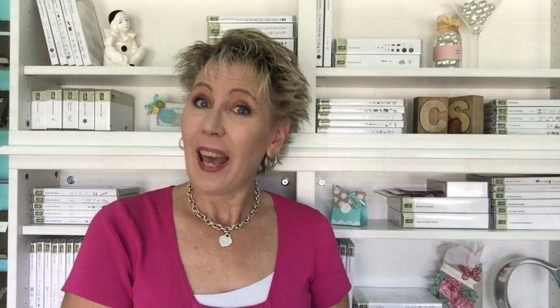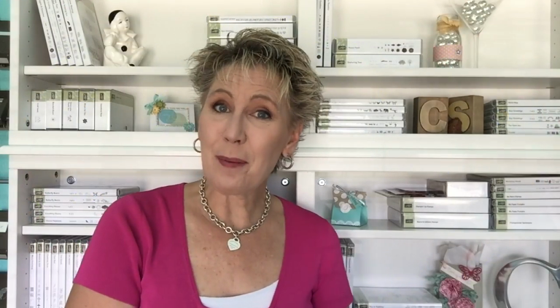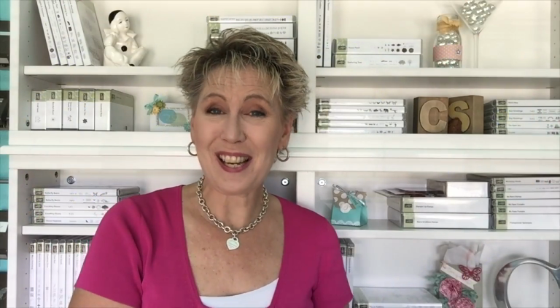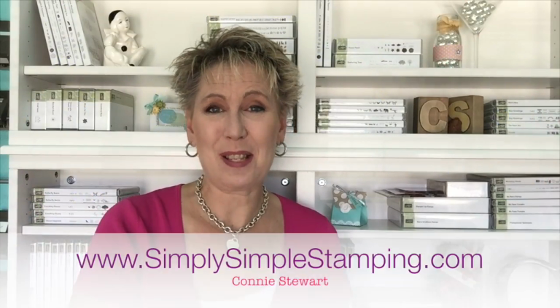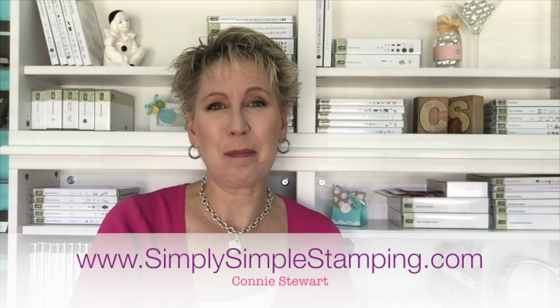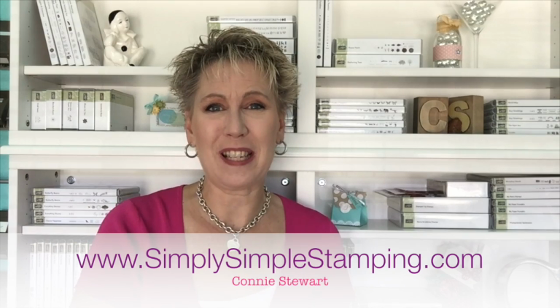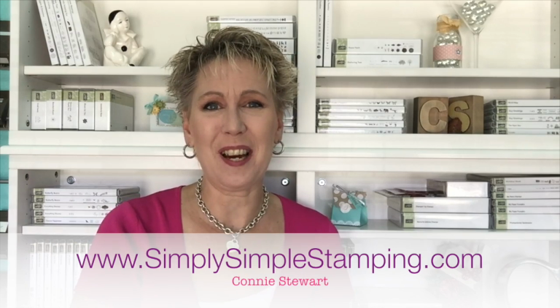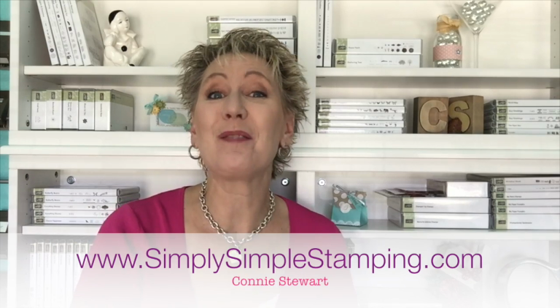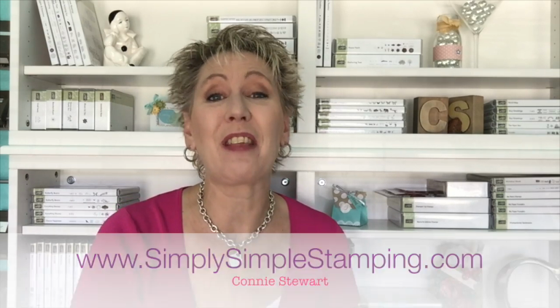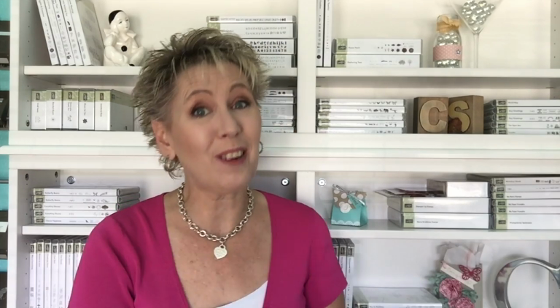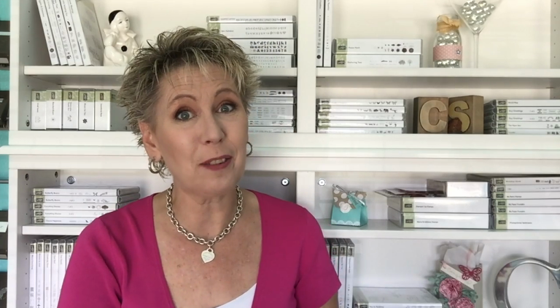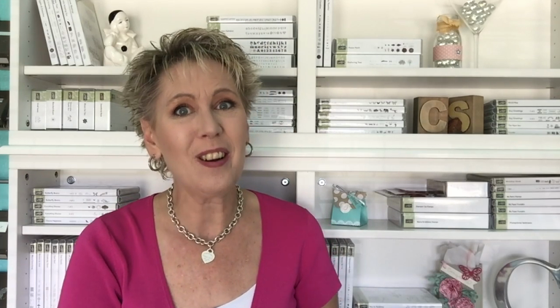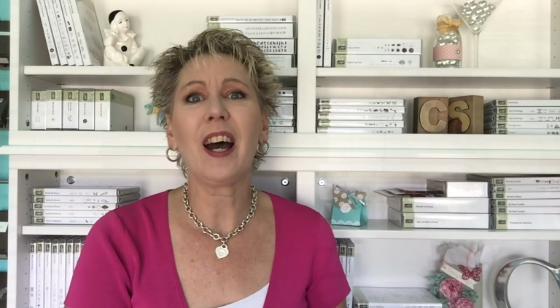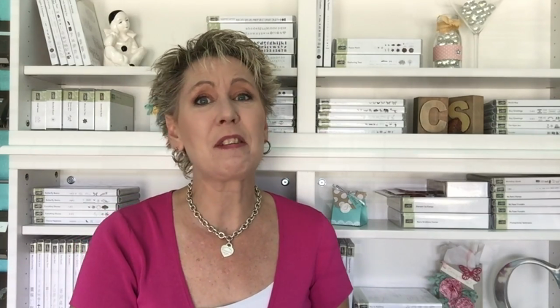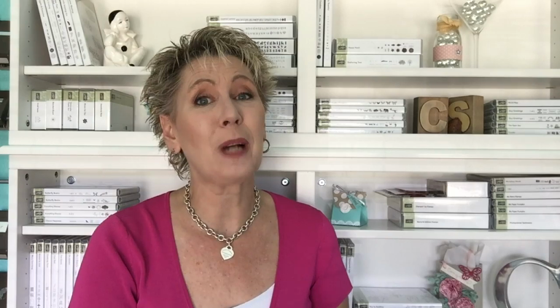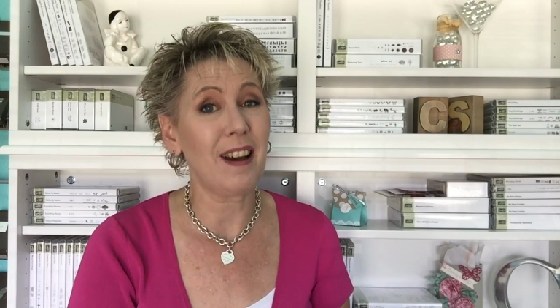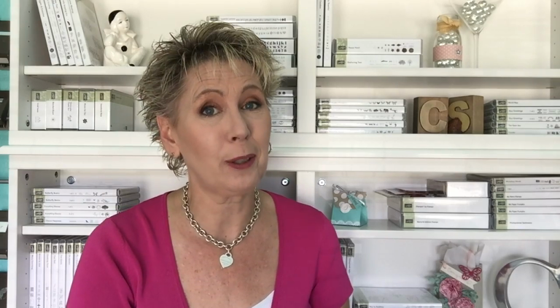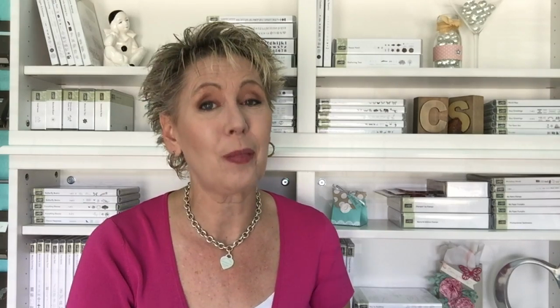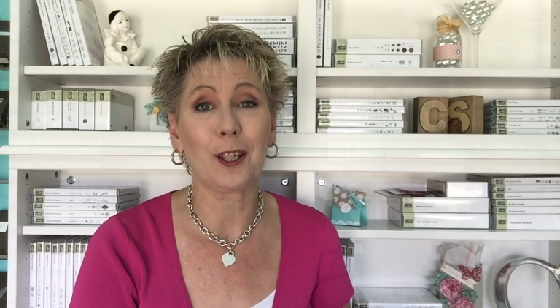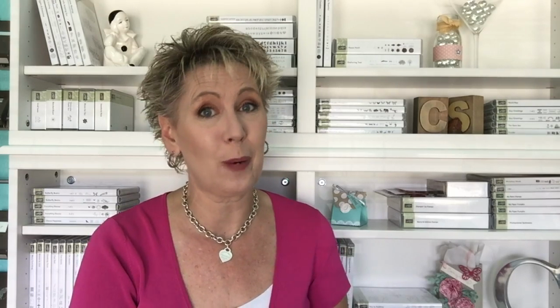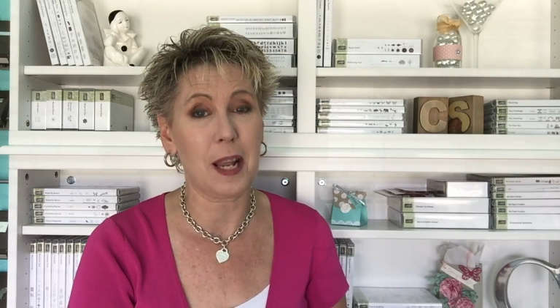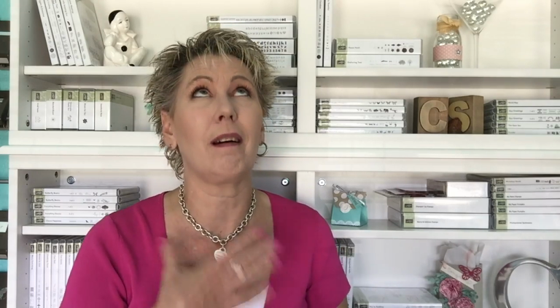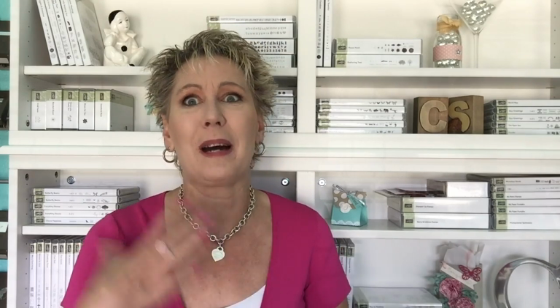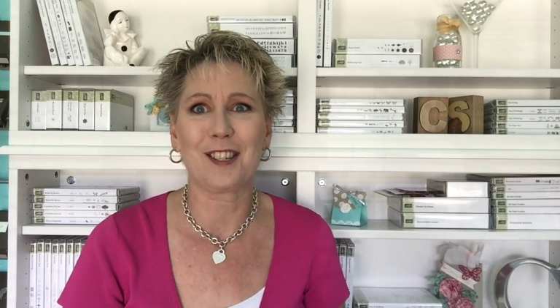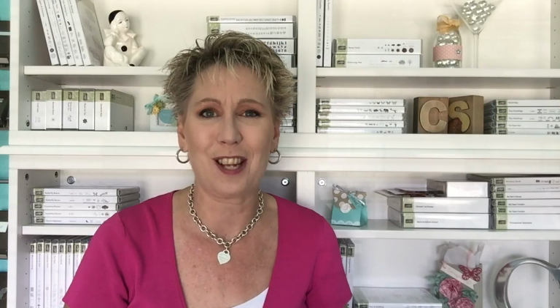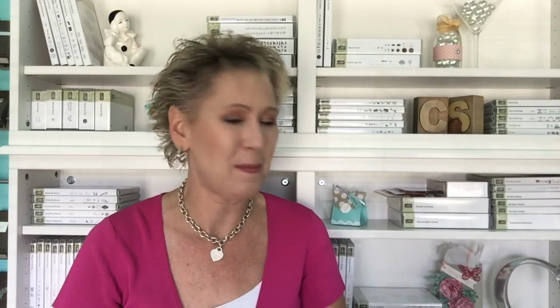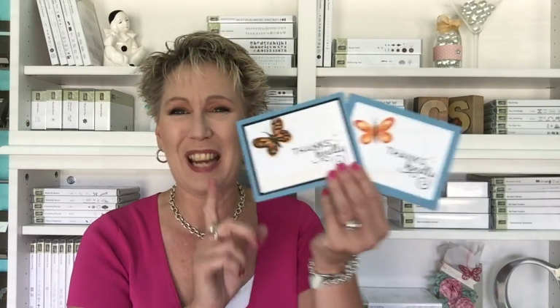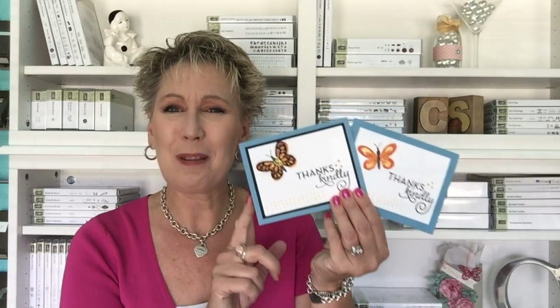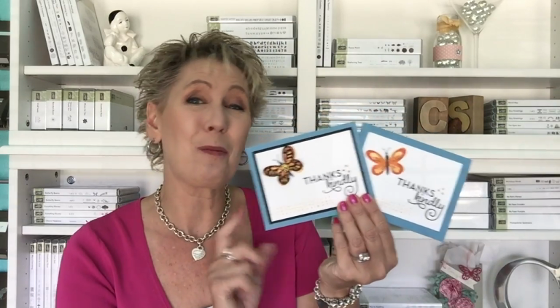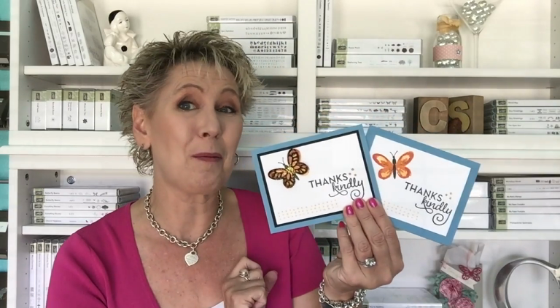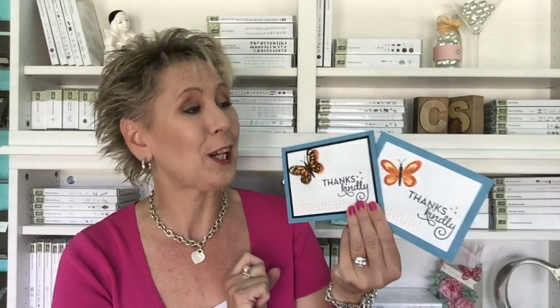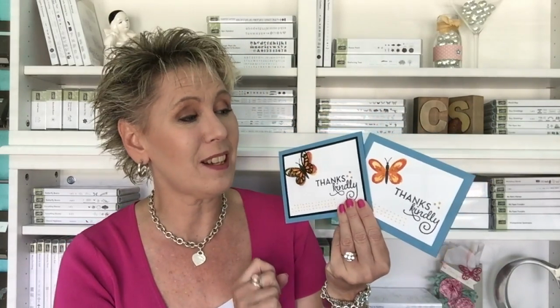Hey everyone, it's Connie with SimplySimpleyStamping.com. Welcome to another Now or Wow video. I am having a great time creating with the Watercolor Wings stamp set — it's such a fabulous set. Let me show you the Now and Wow we're going to create today.